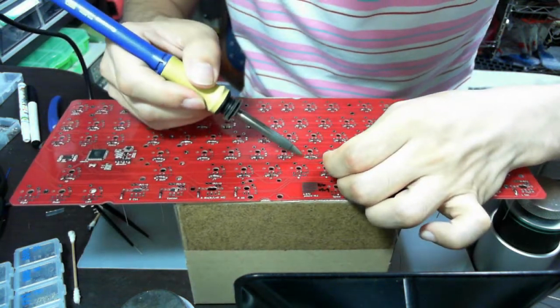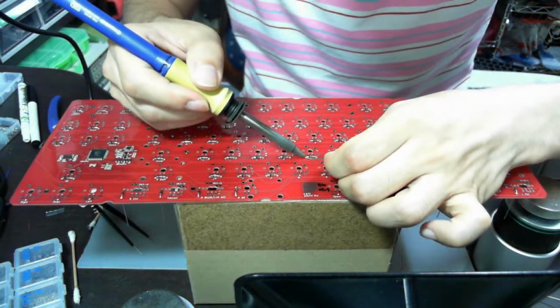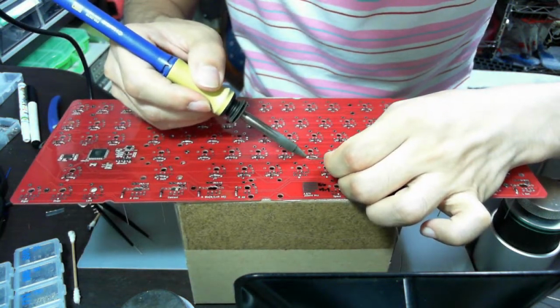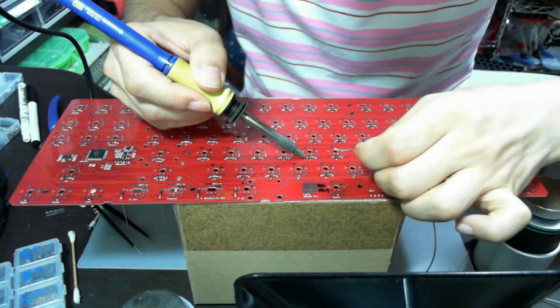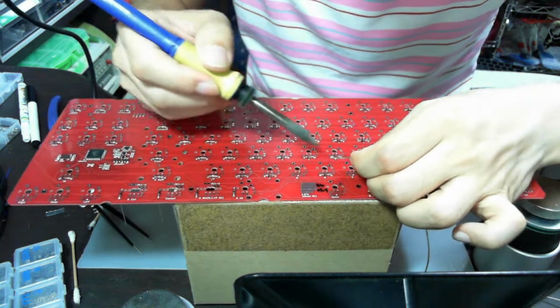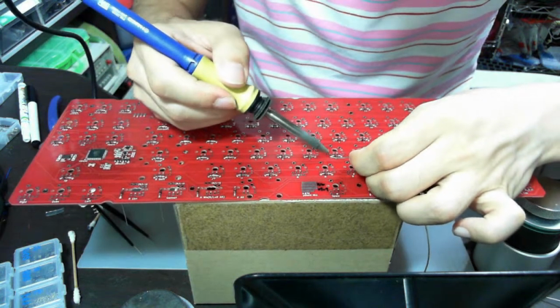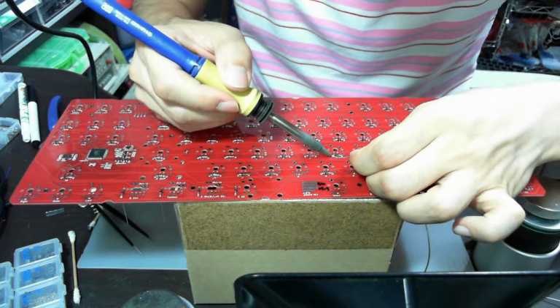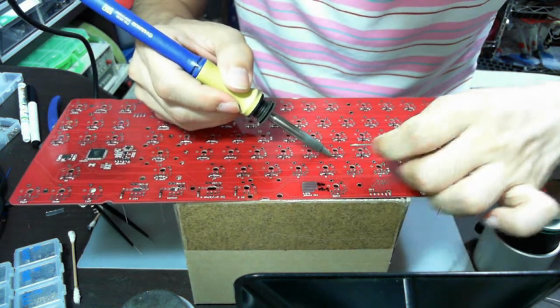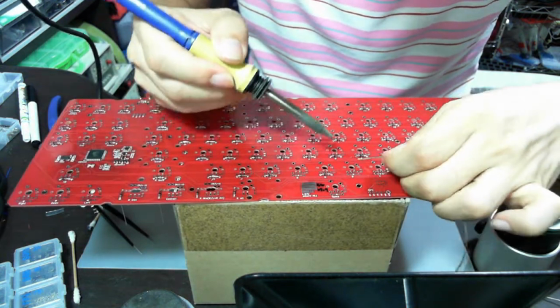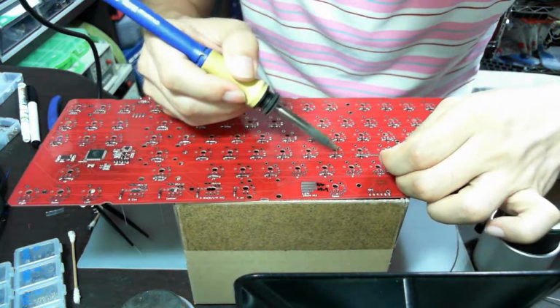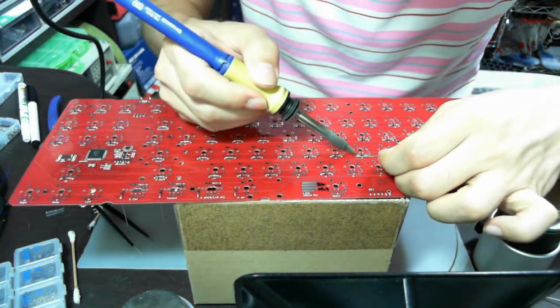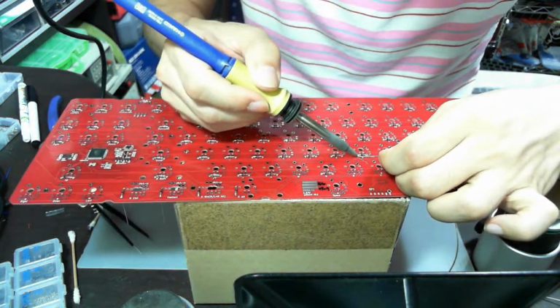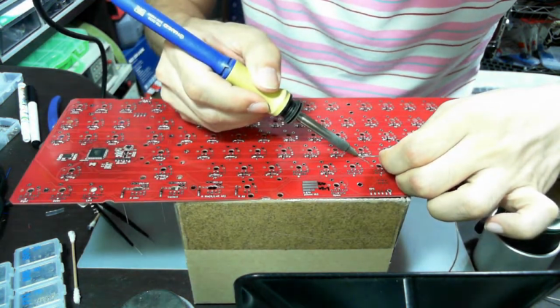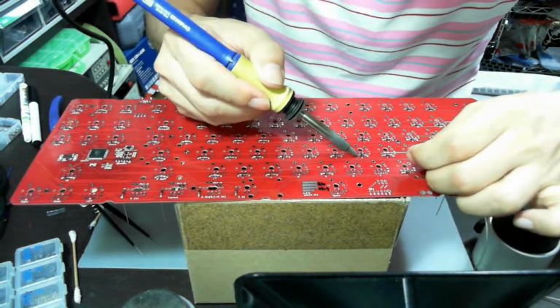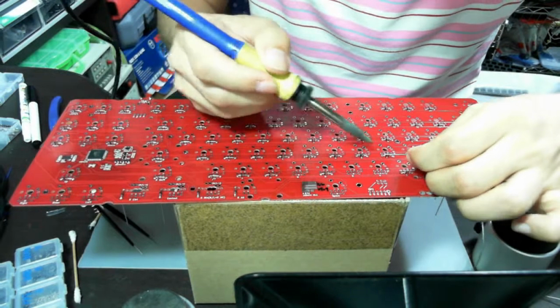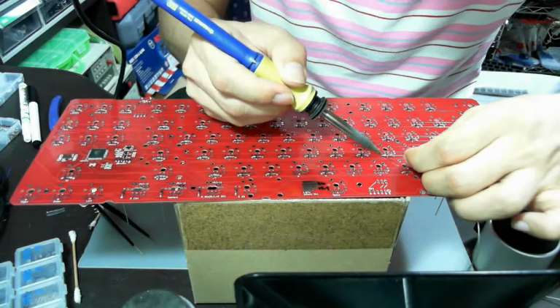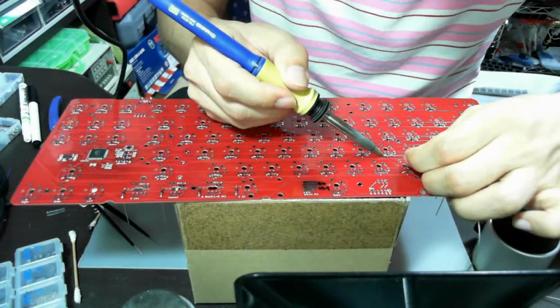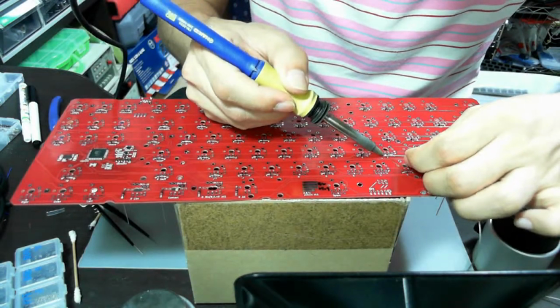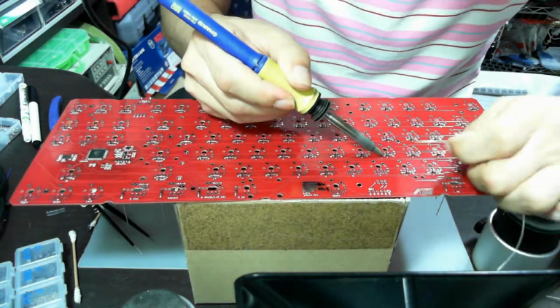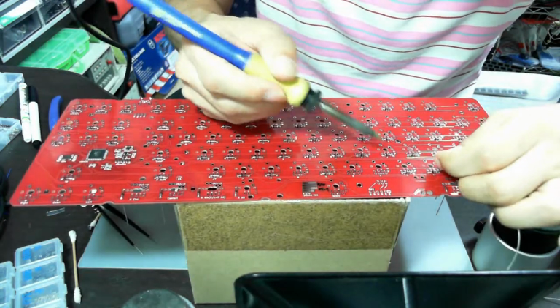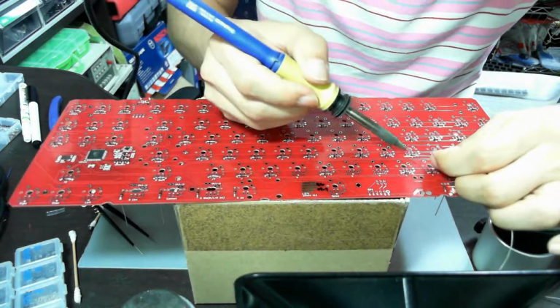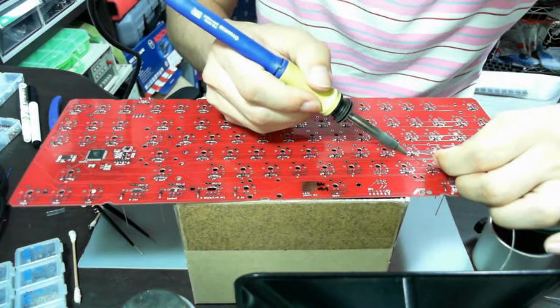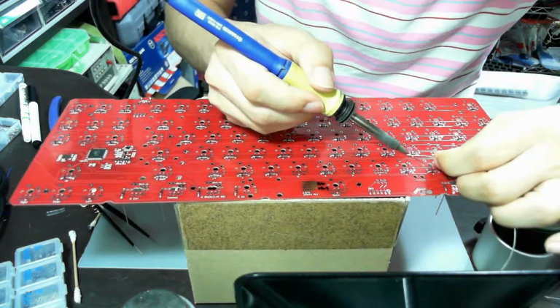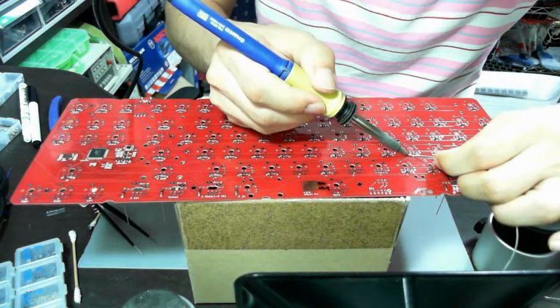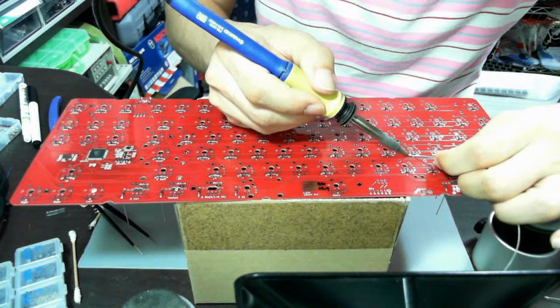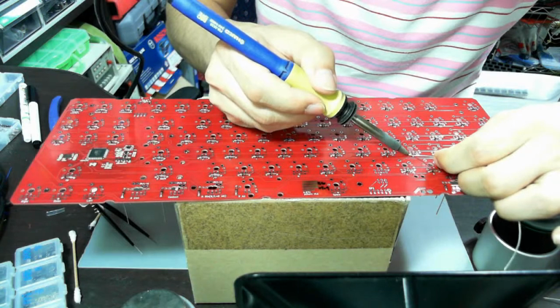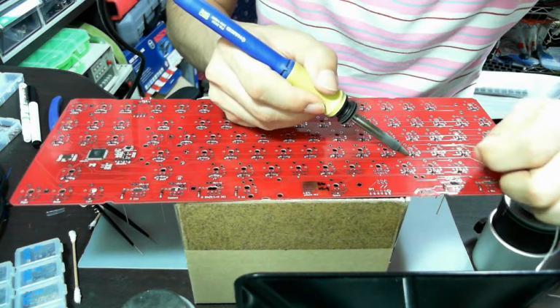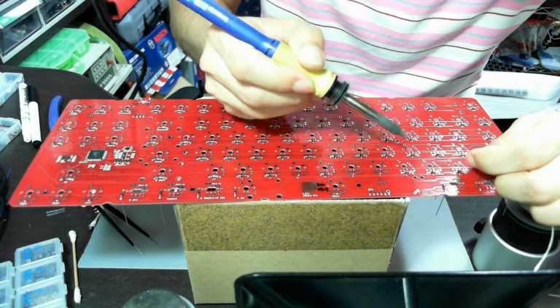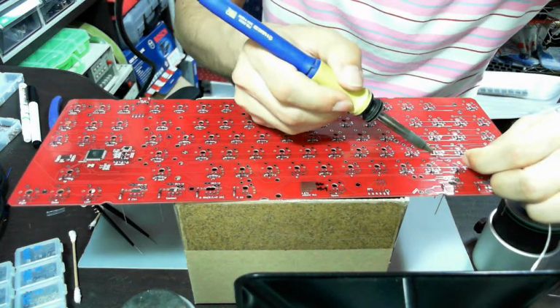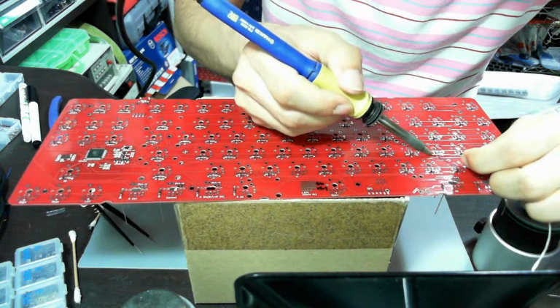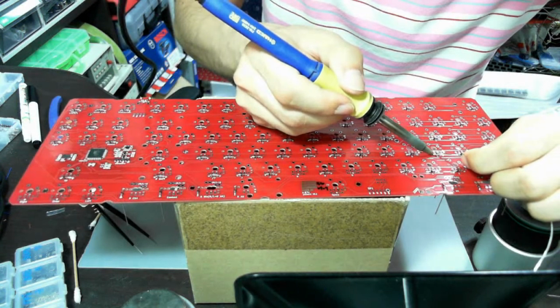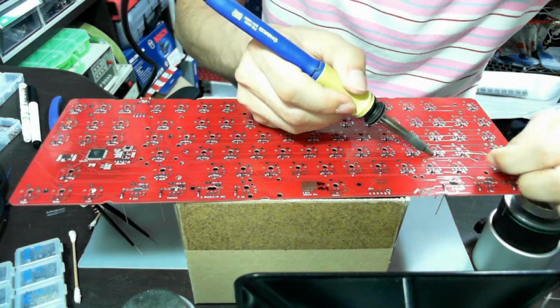Generally it will take about 30 minutes or more for you to solder, then cut off the leads.